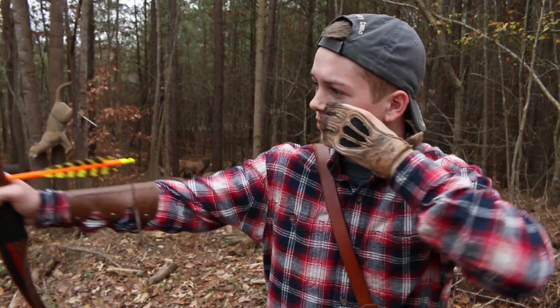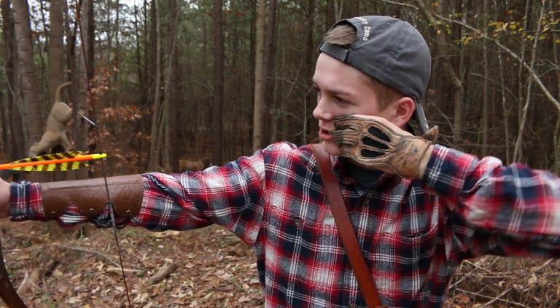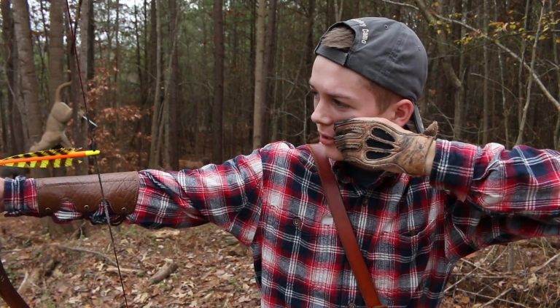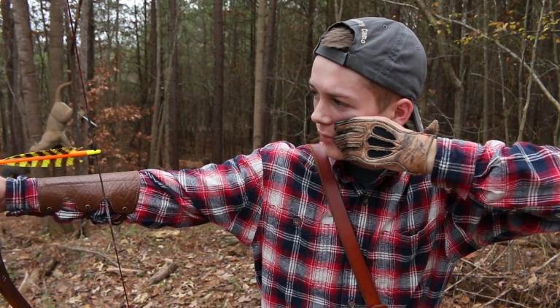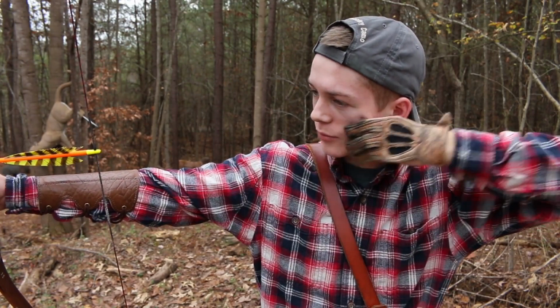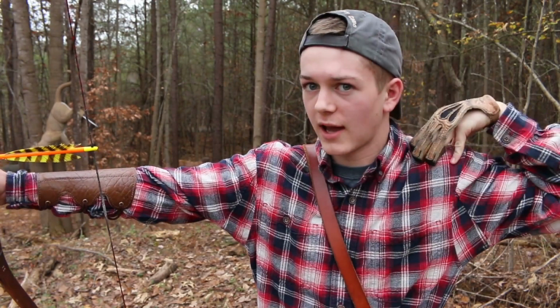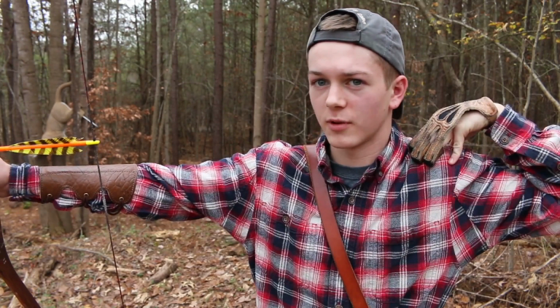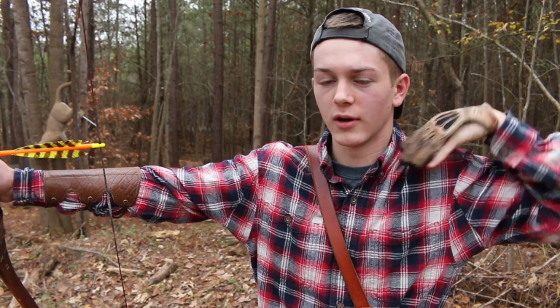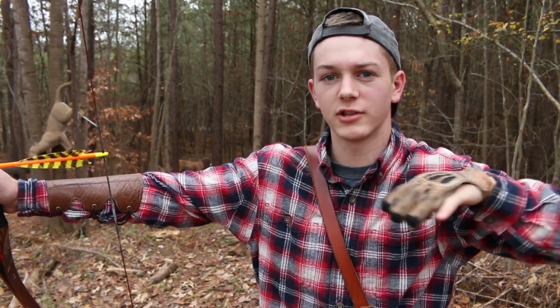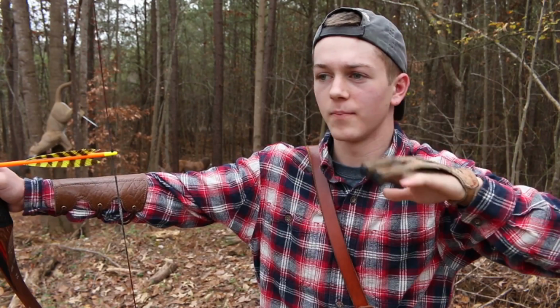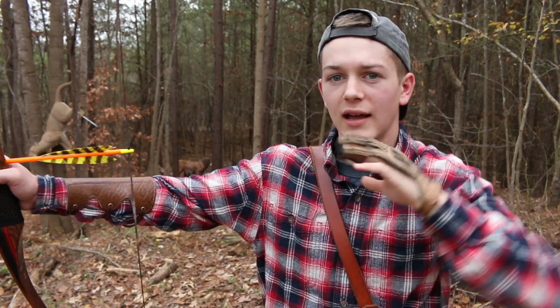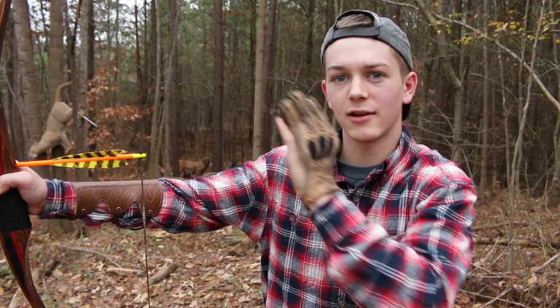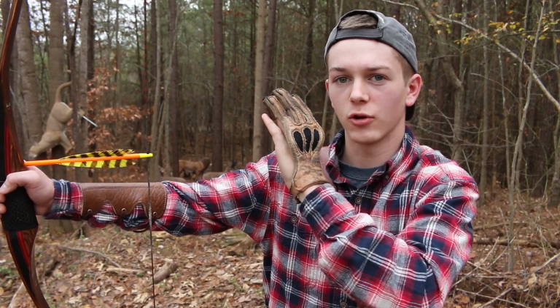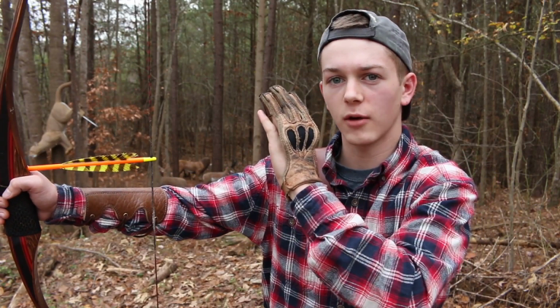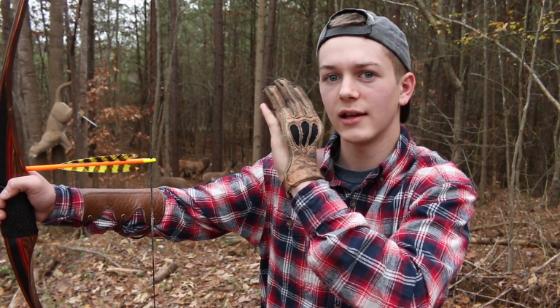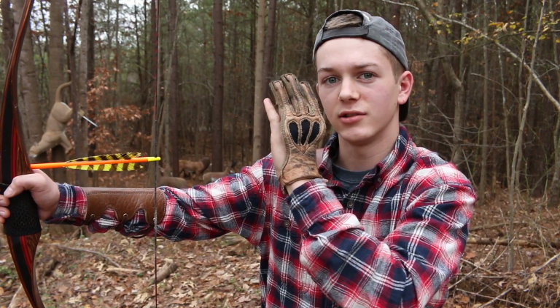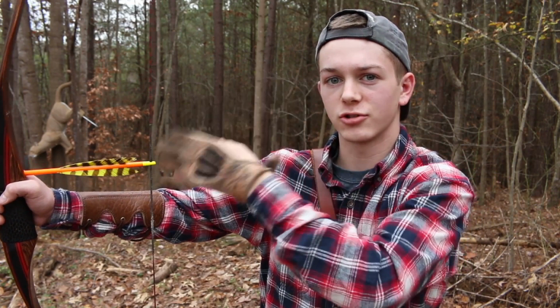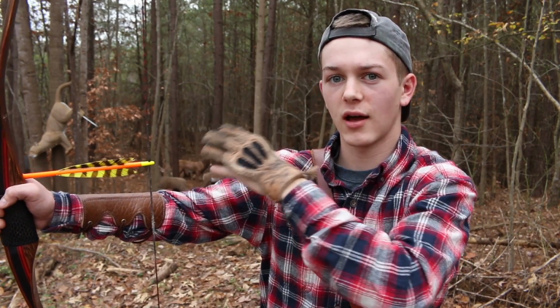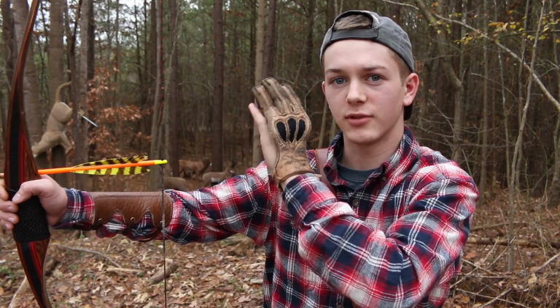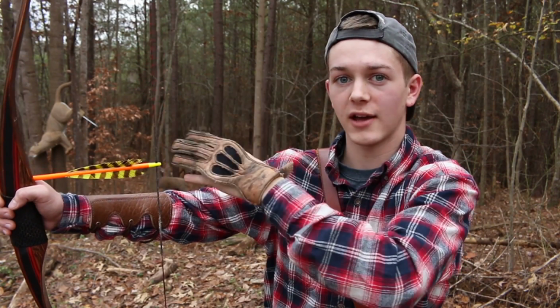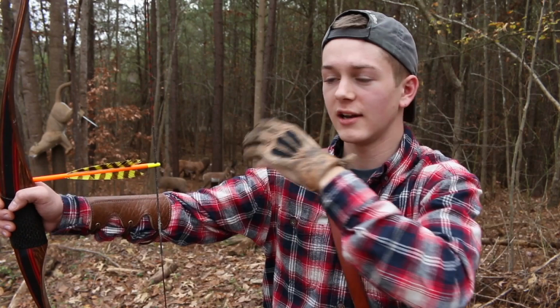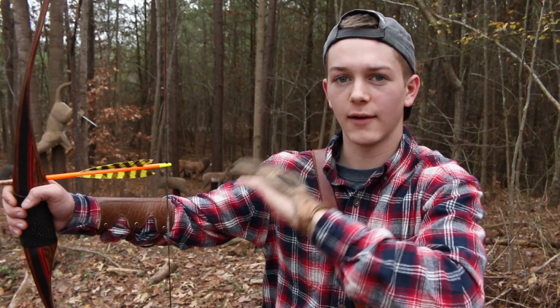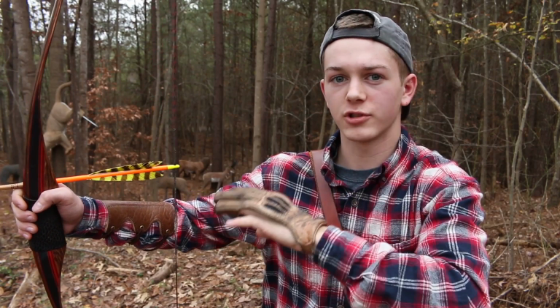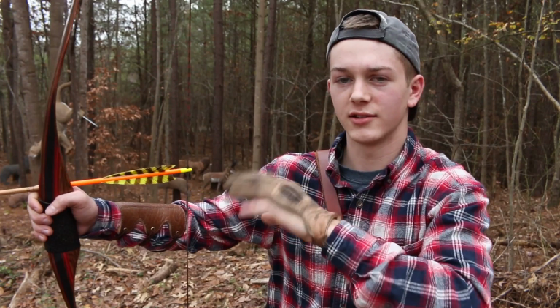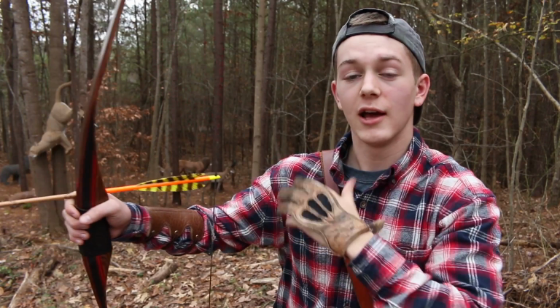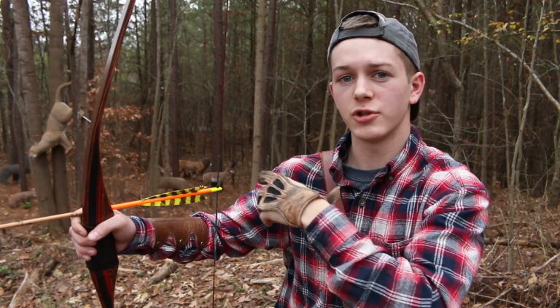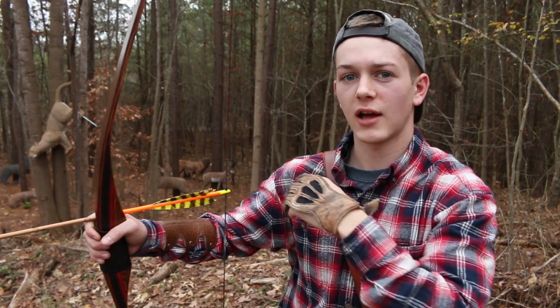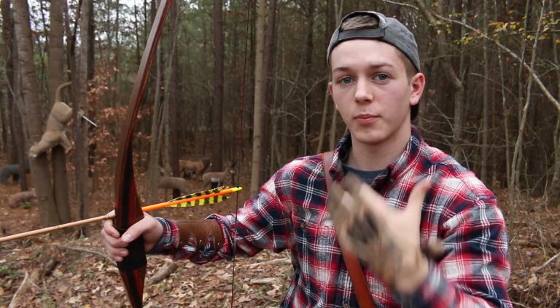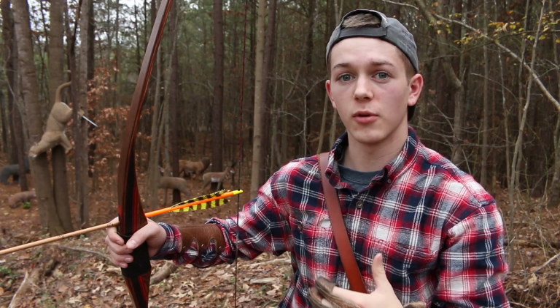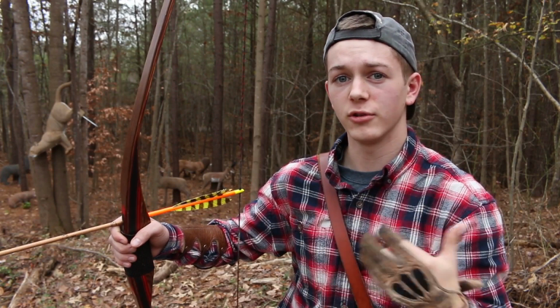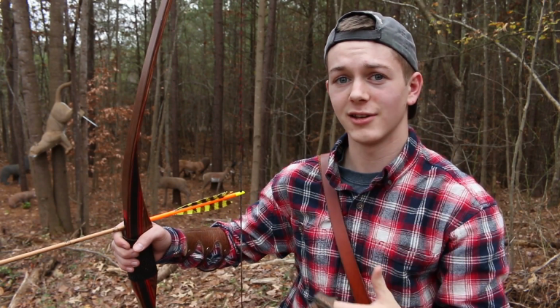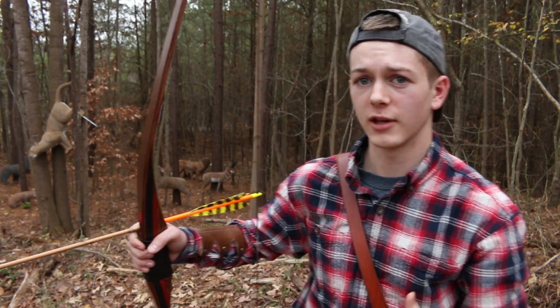So after I shoot, I come straight back and touch my shoulder every single time. And that allows your whole entire body to just stay in a straight line — it keeps the arrow path straight and every single shot is consistent. So I'm going to shoot a couple of times and I'll put it in slow-mo so you guys can see it all come together.